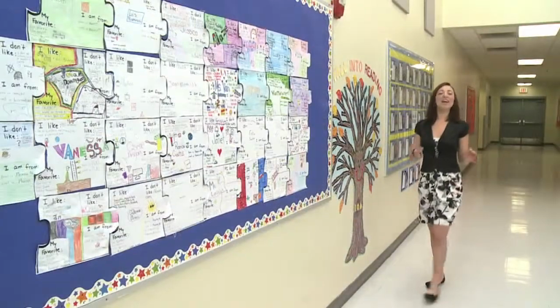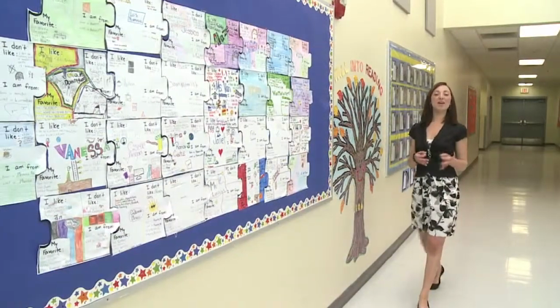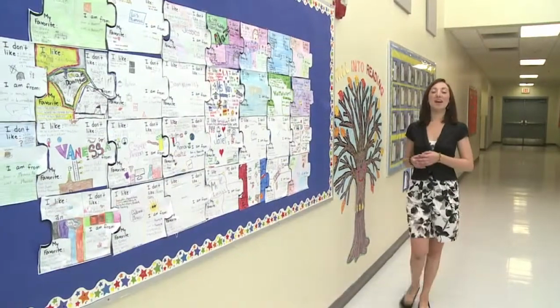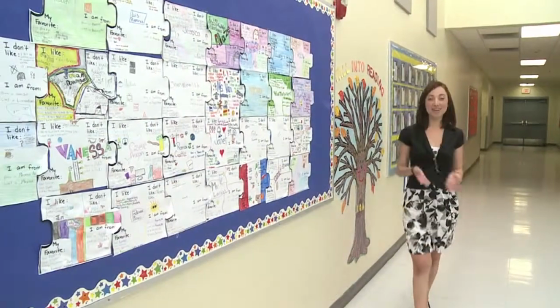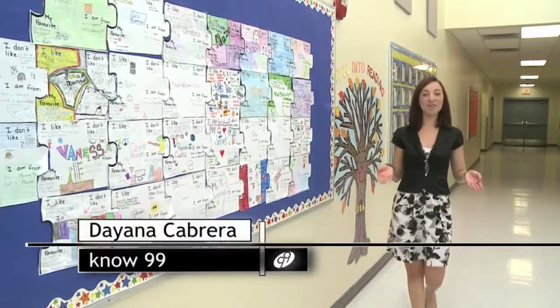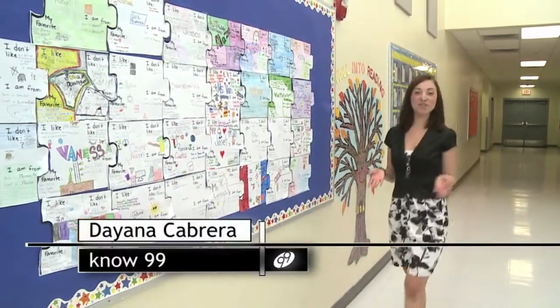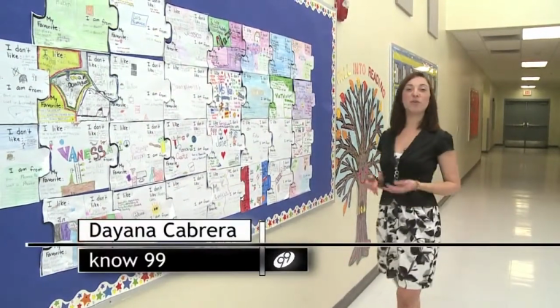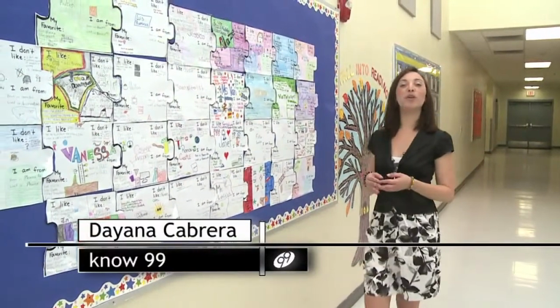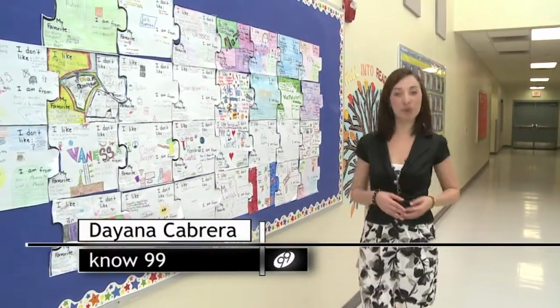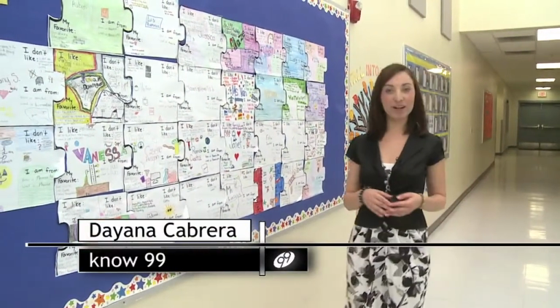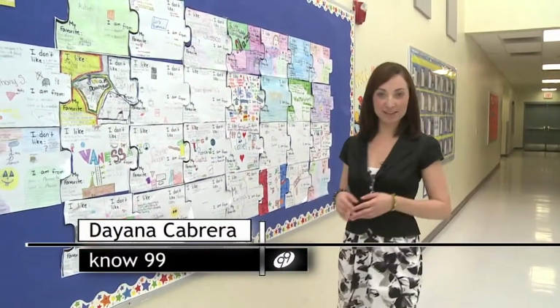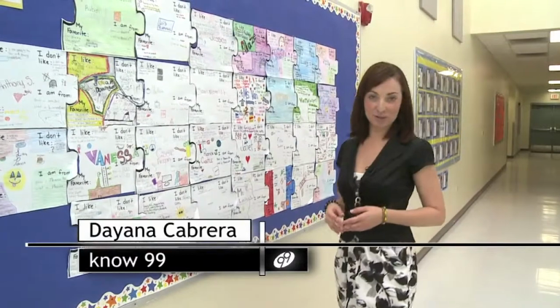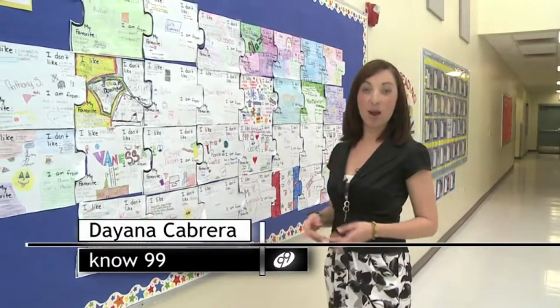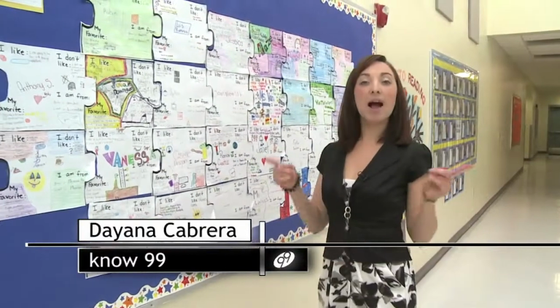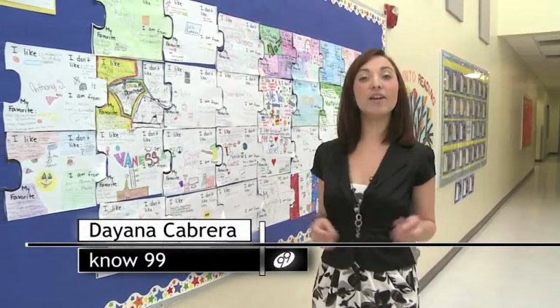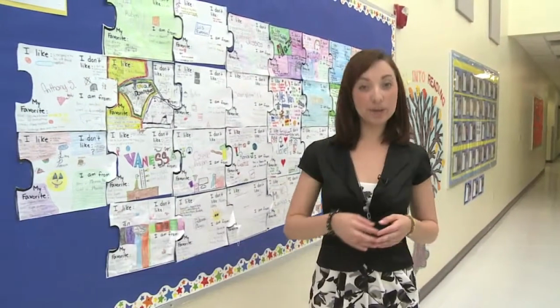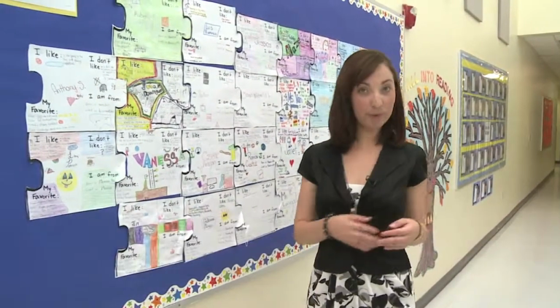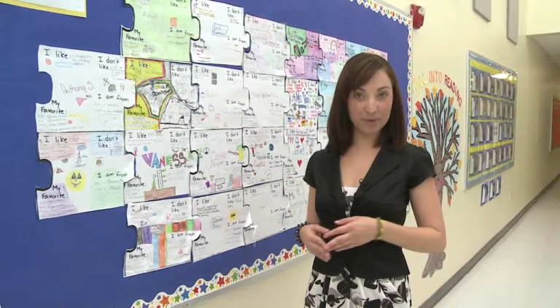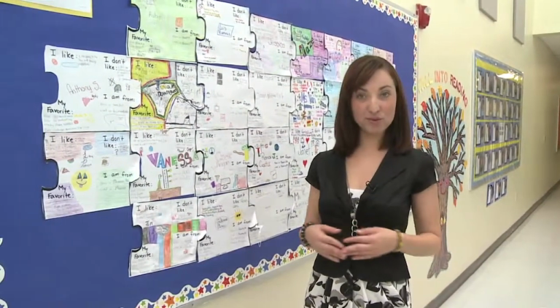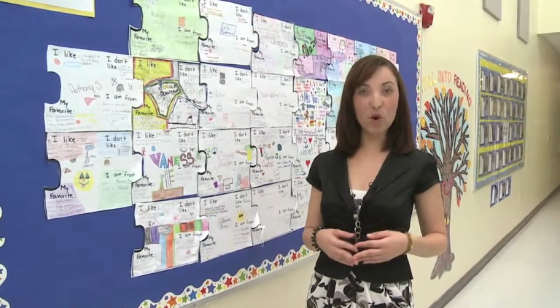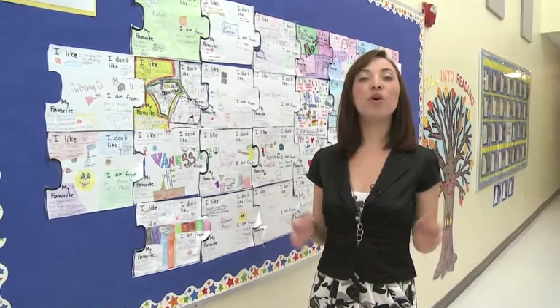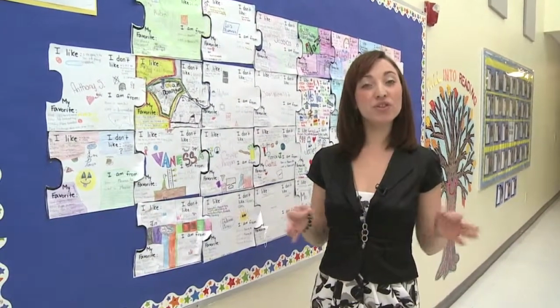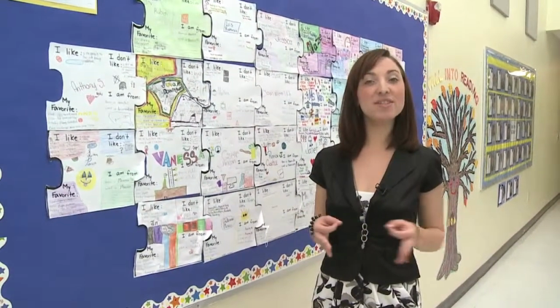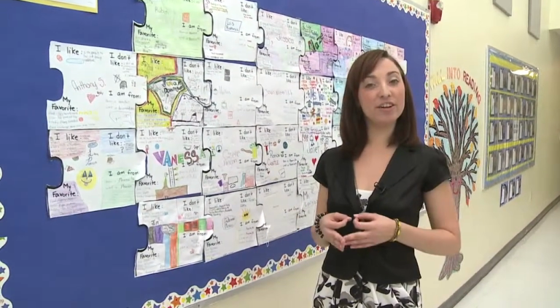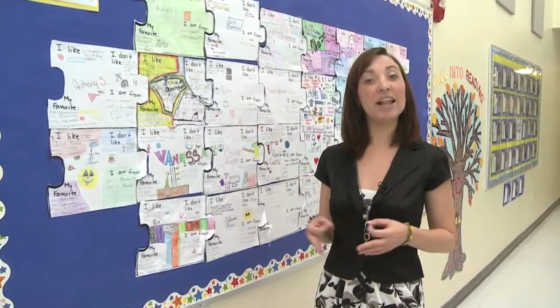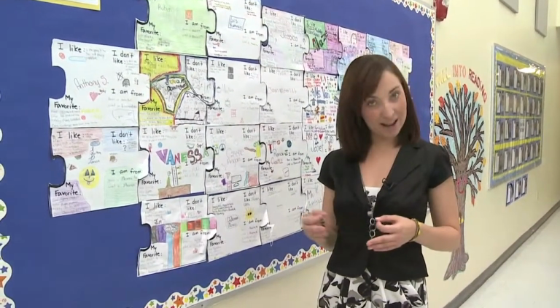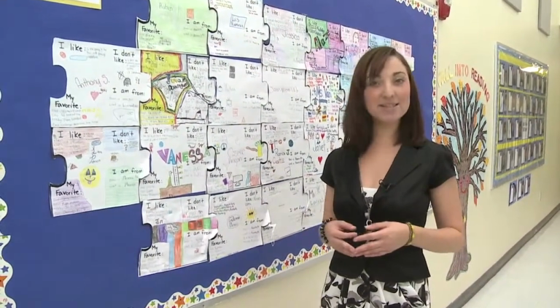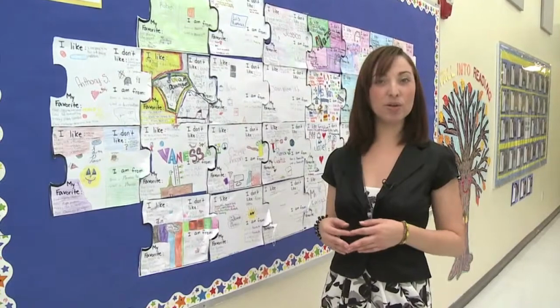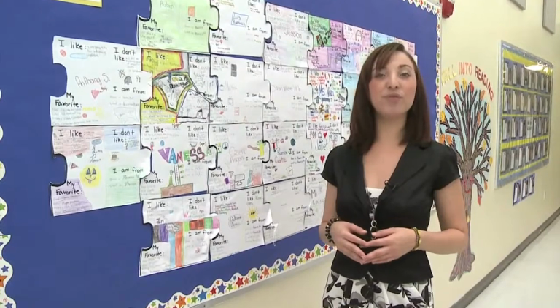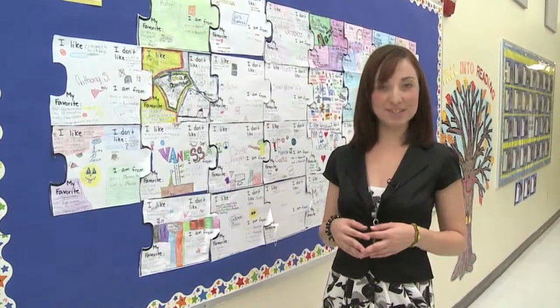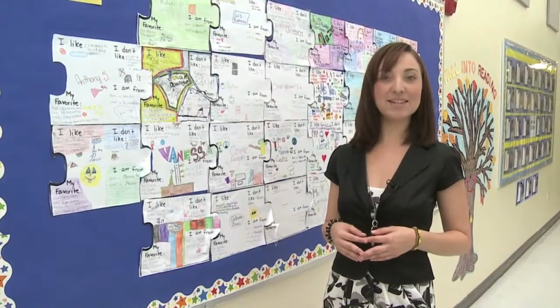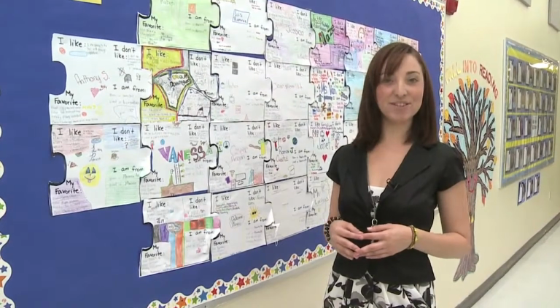Hello, I'm Diana Cabrera, student reporter for No 99 Television. I'm here at Freck Borman Elementary School where the students are learning the latest technology for disease detection.